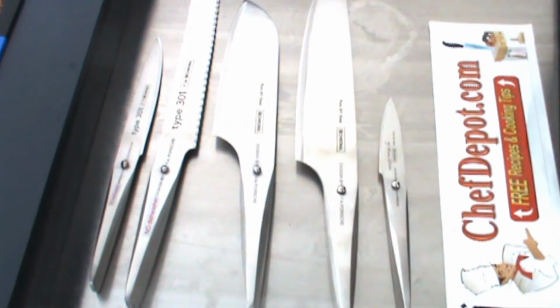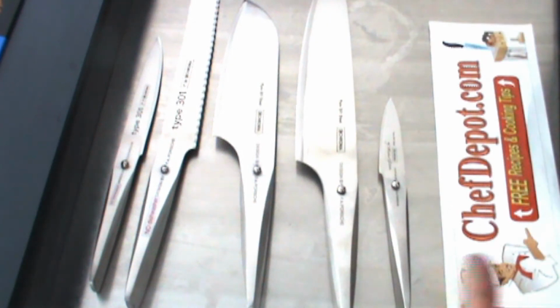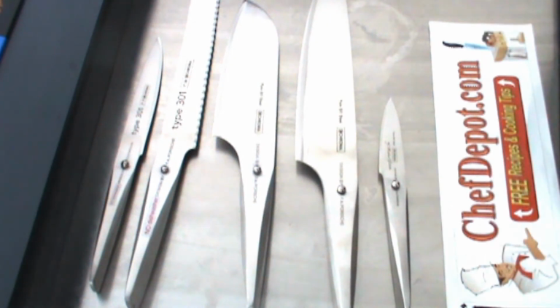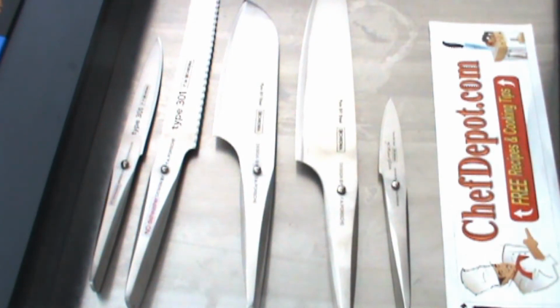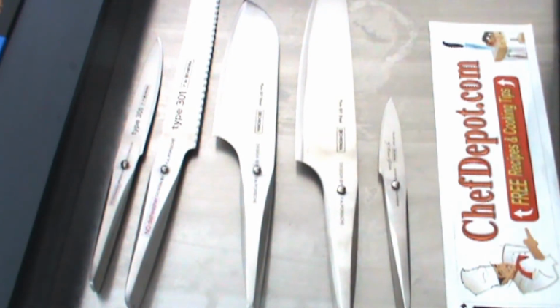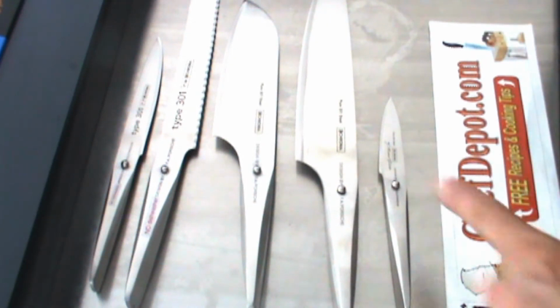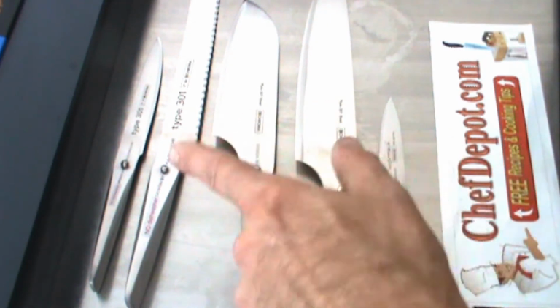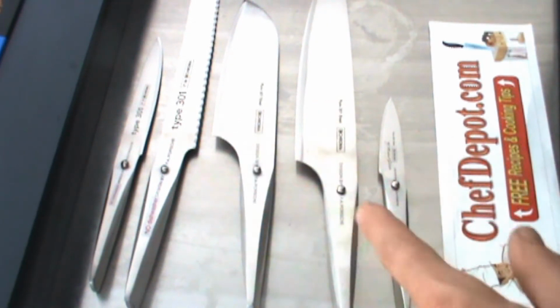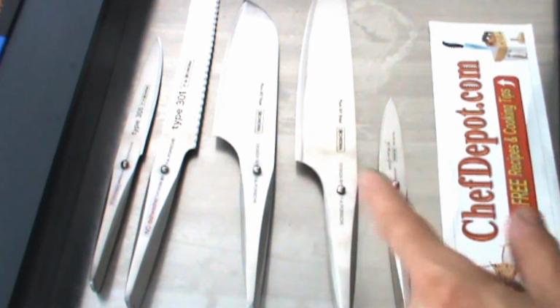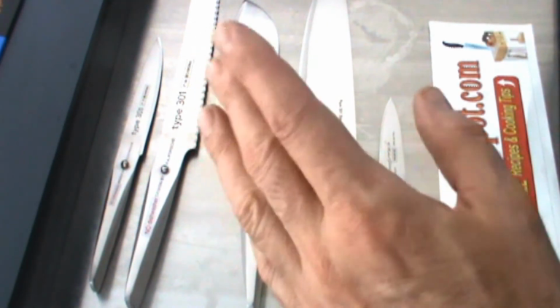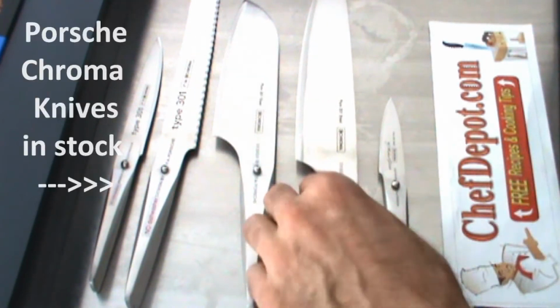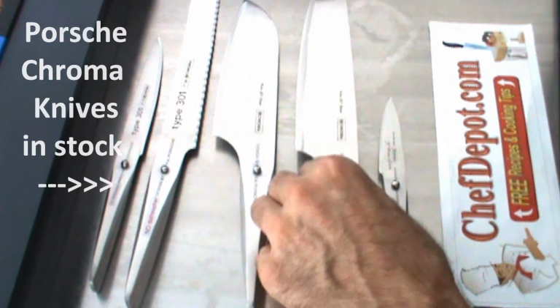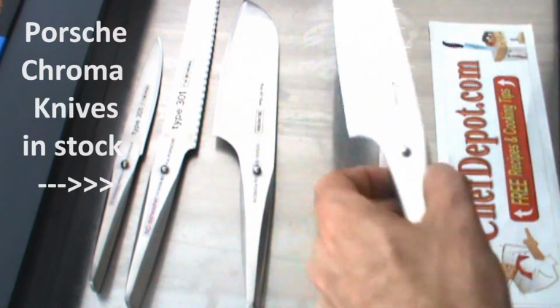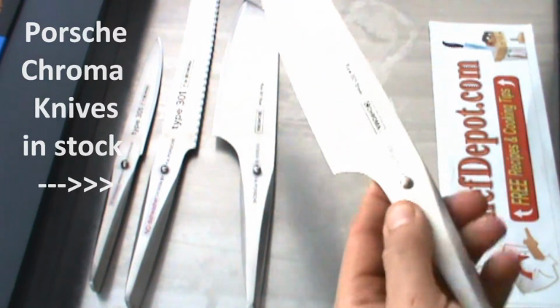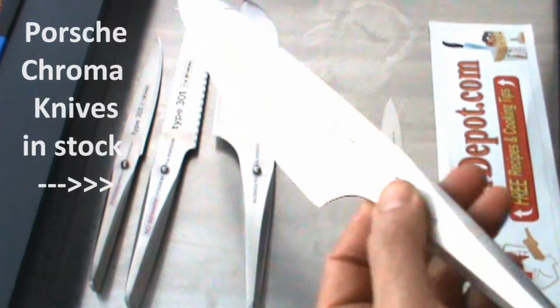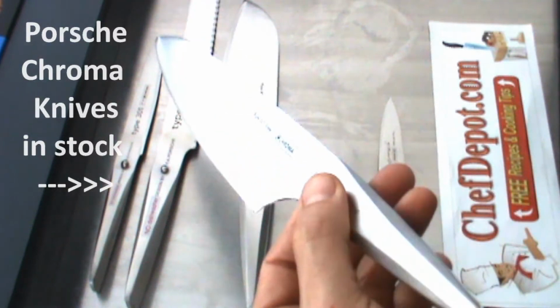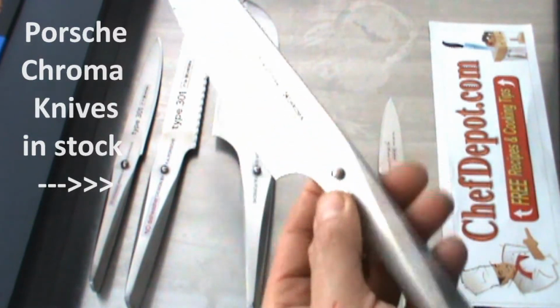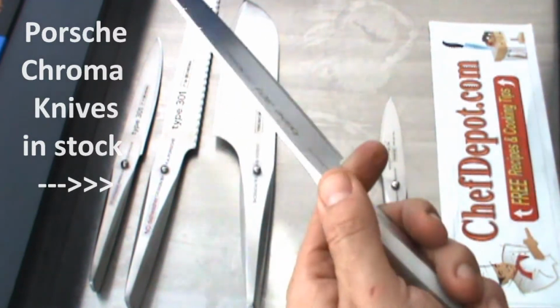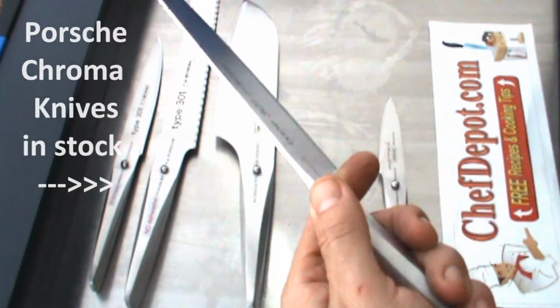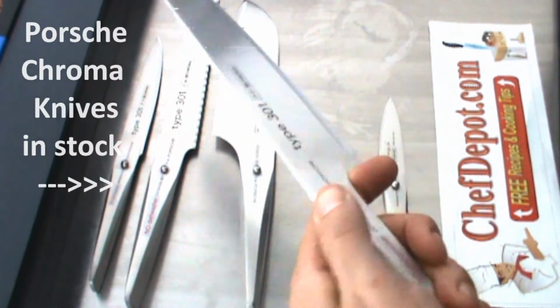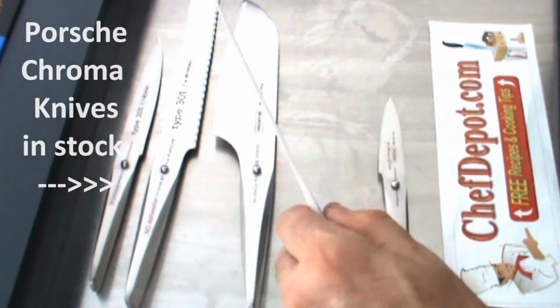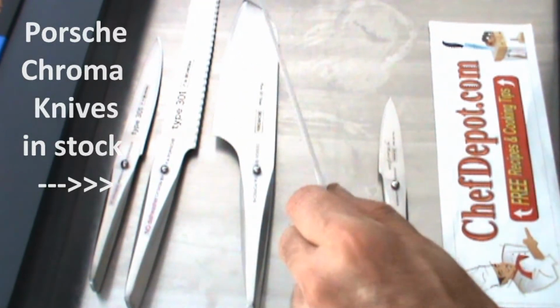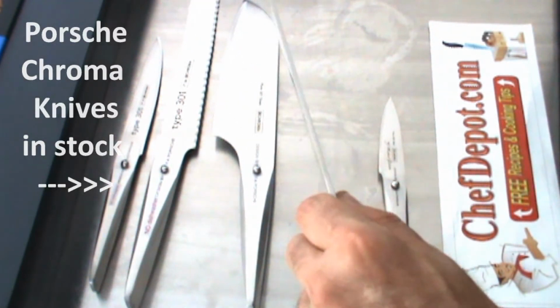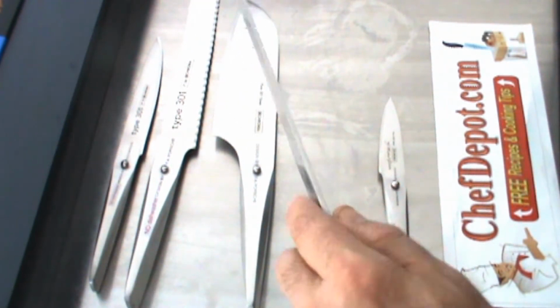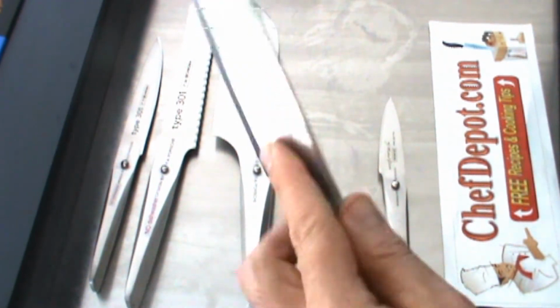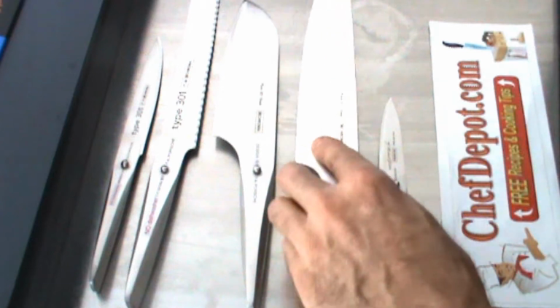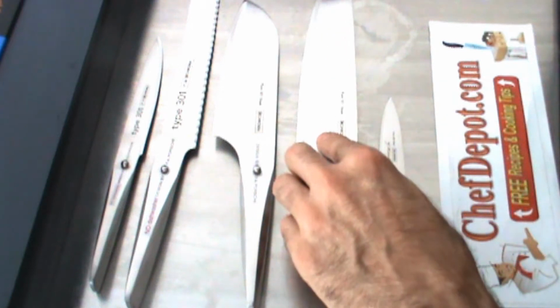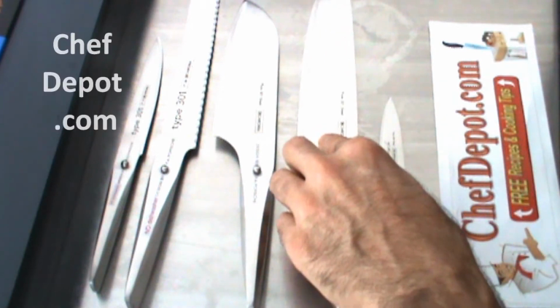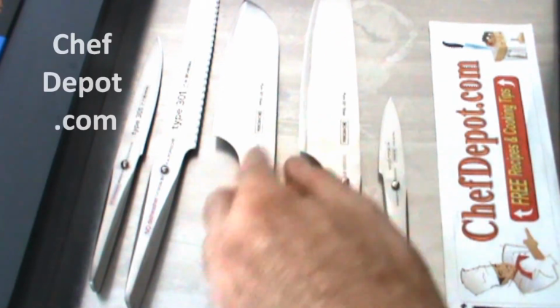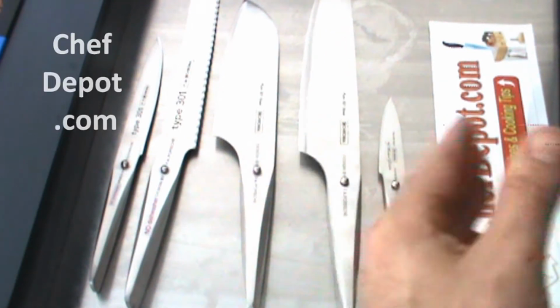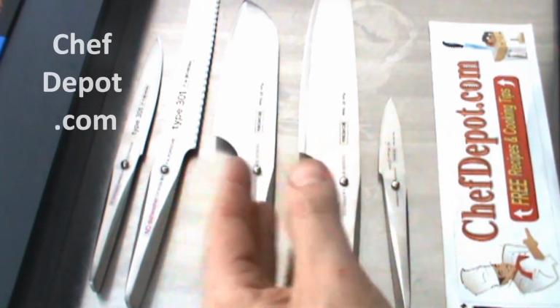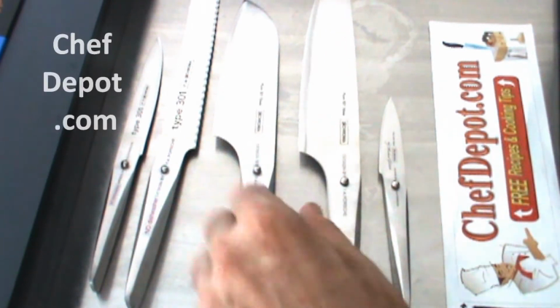Reviewing the Porsche knives once again — a few of my favorite pieces. You can't live without a good chef knife. This is a 10-inch chef knife, perfect balance, weight, and feel. Lots of chefs are using these — they're nice.